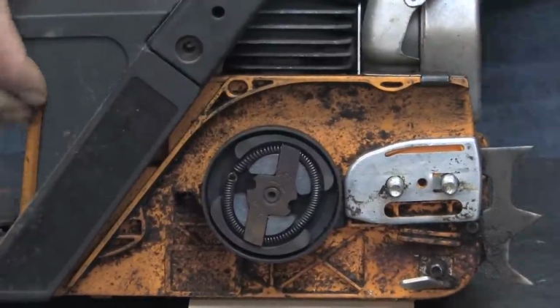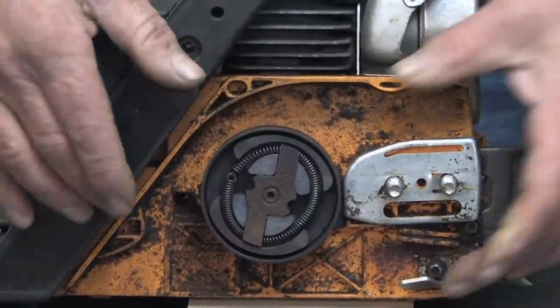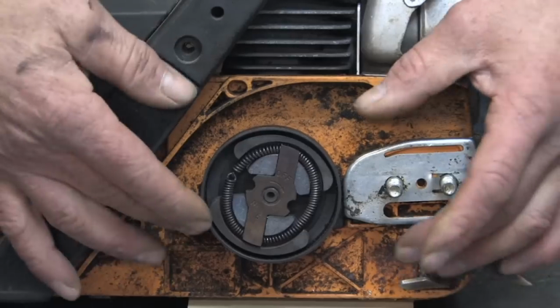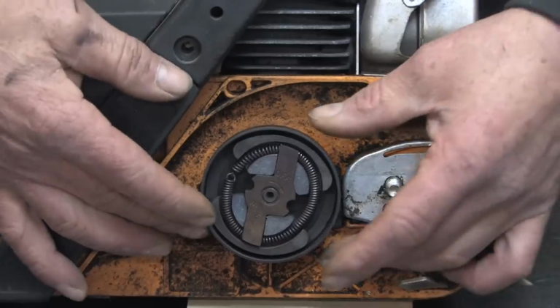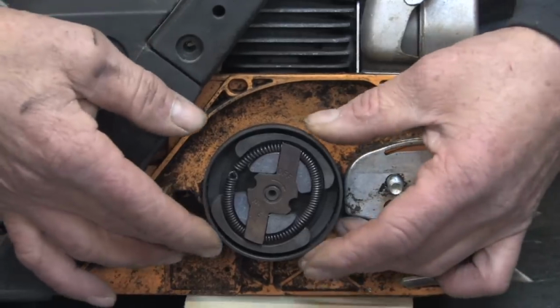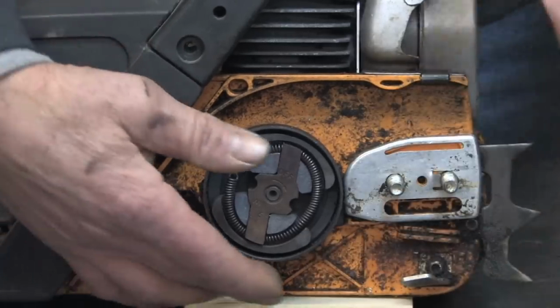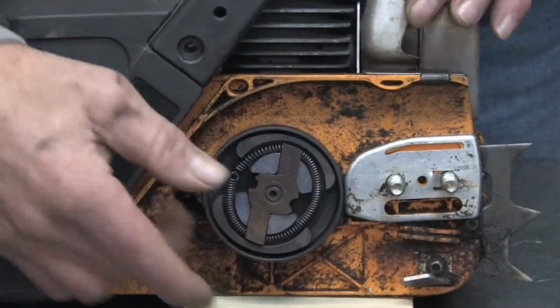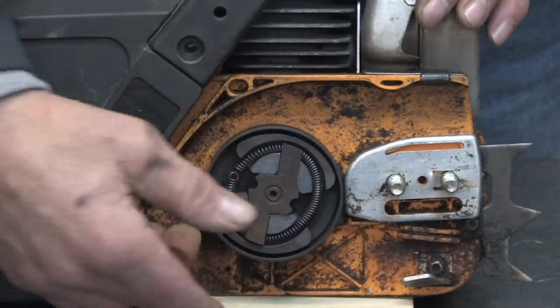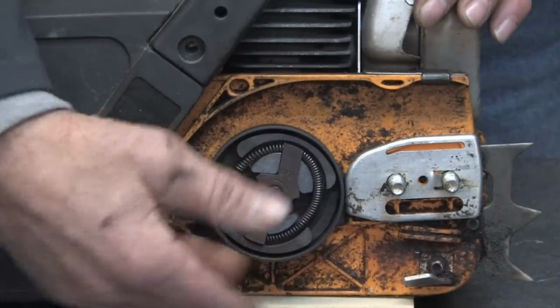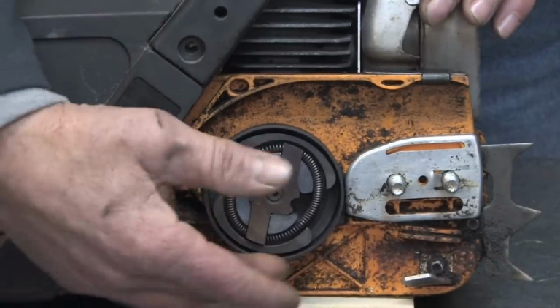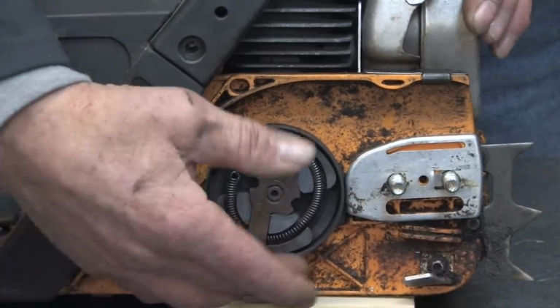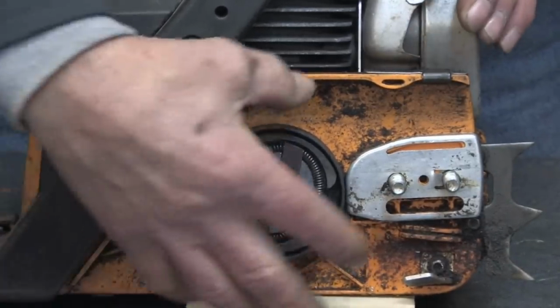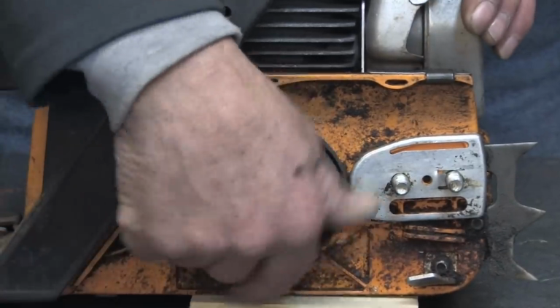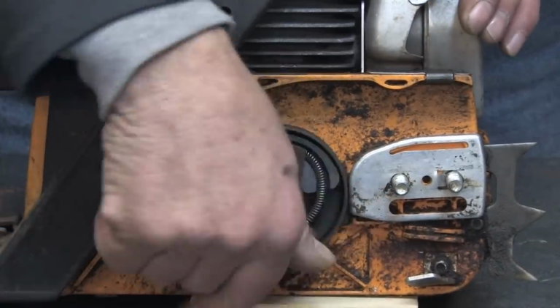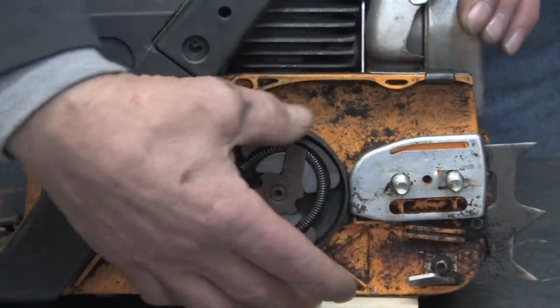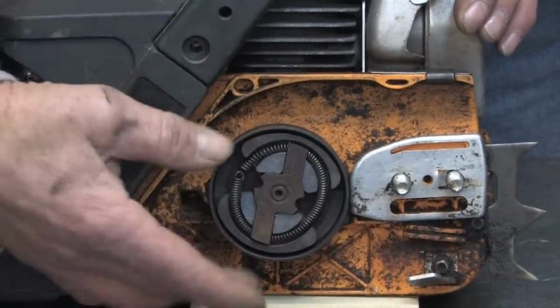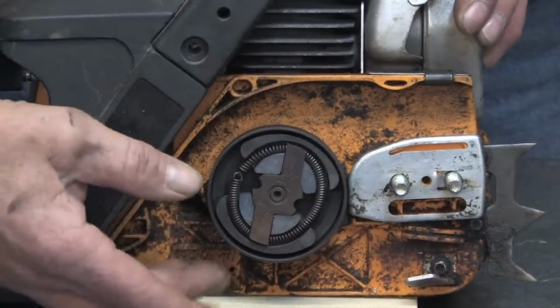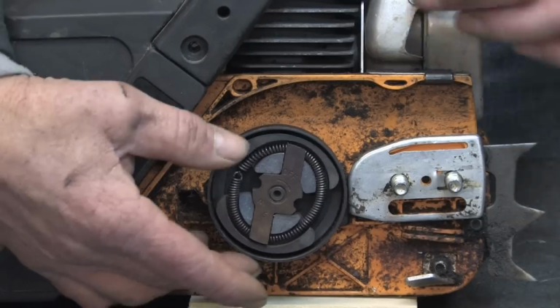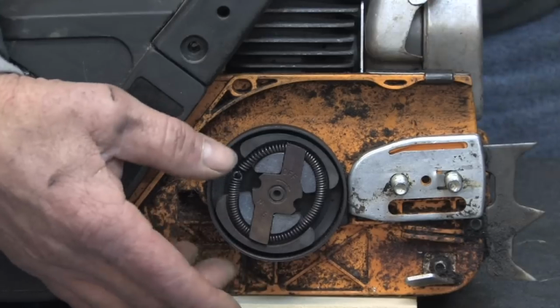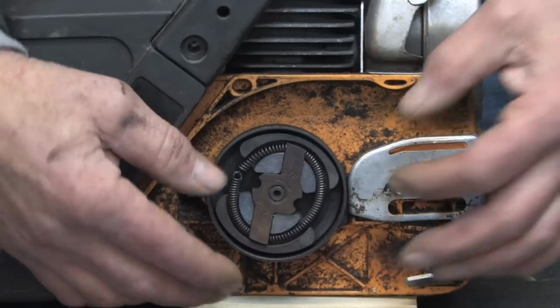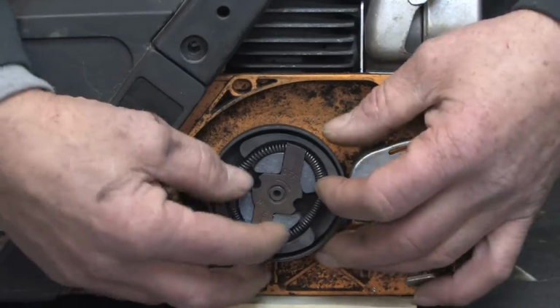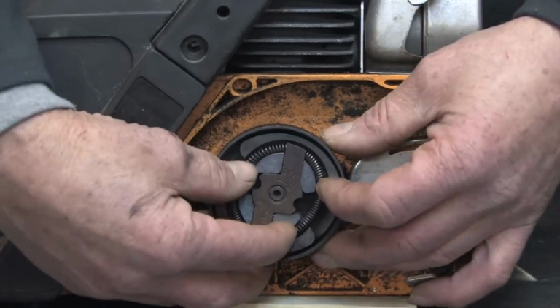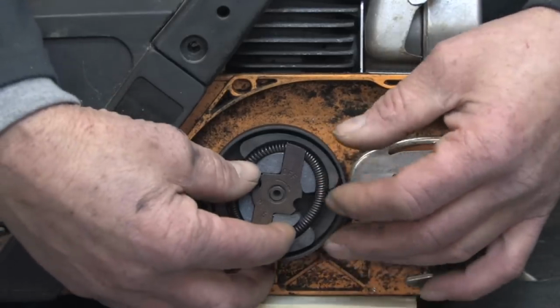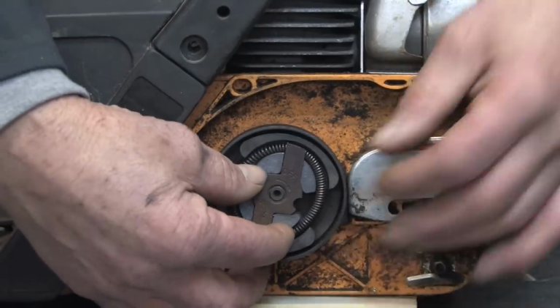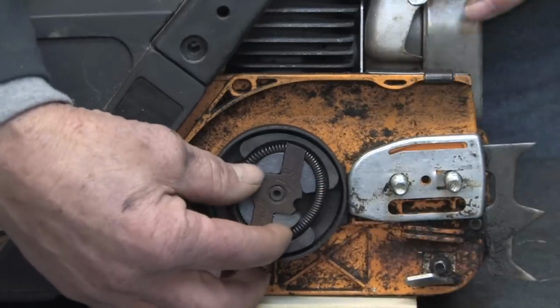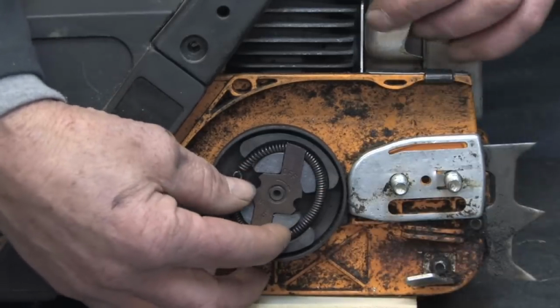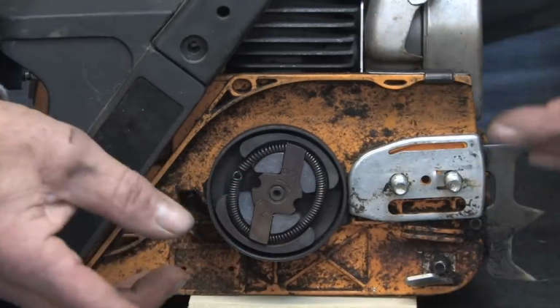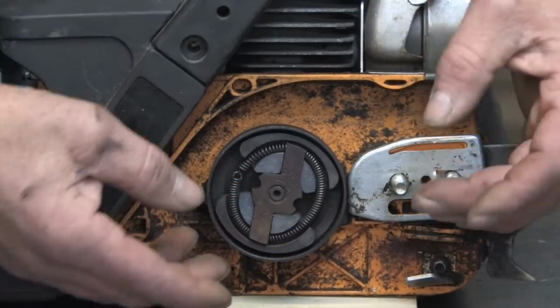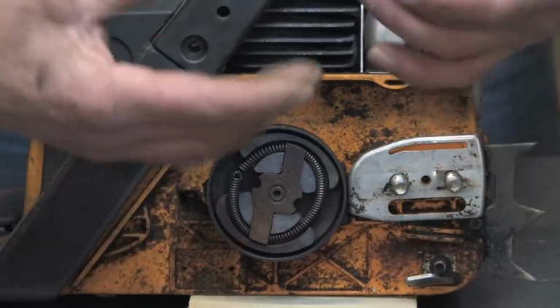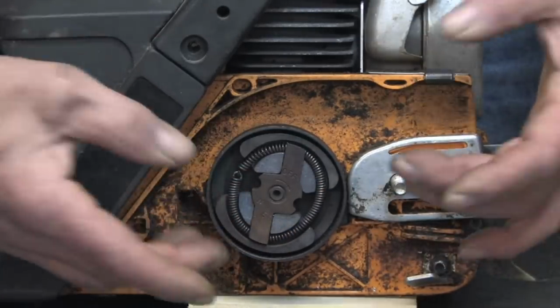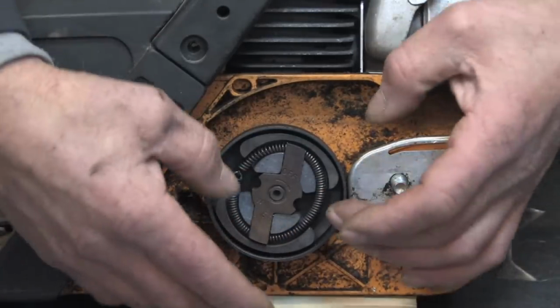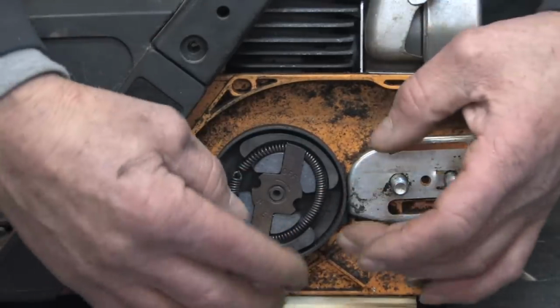How the centrifugal clutch operates is this outside portion of the clutch free spins — that's the sprocket that drives the chain itself that does the cutting. The inside portion is connected to the crankshaft and, as the name implies, it operates centrifugally.